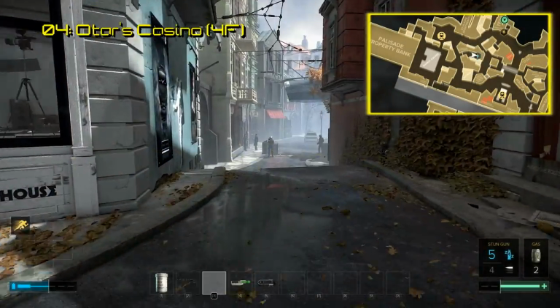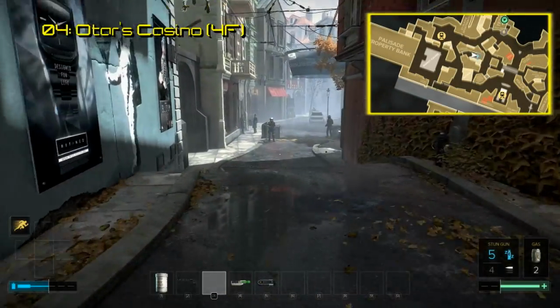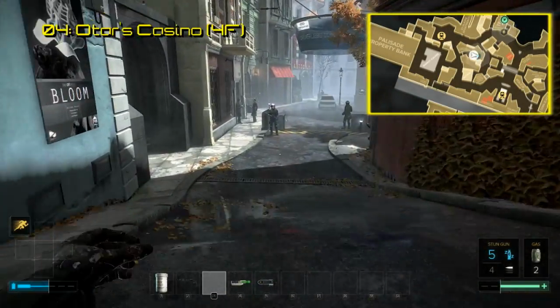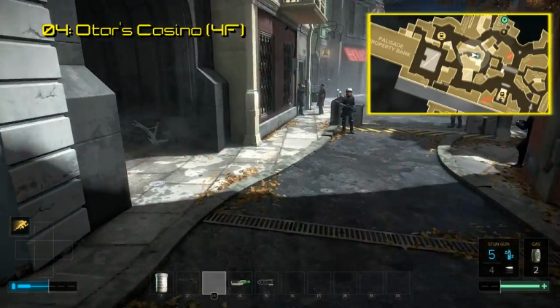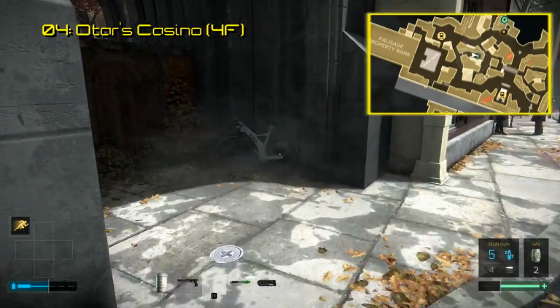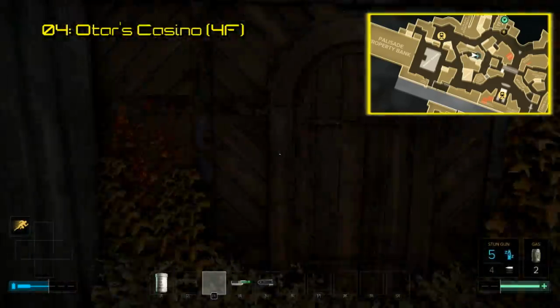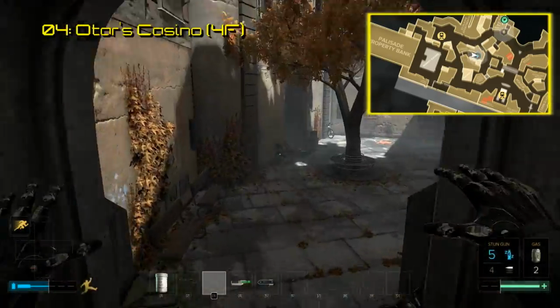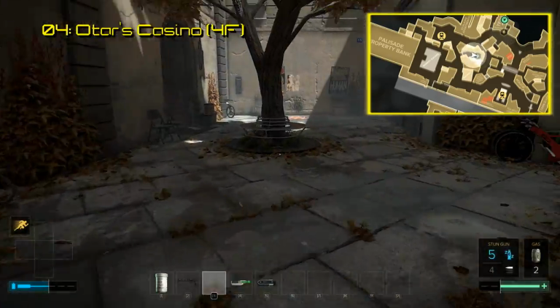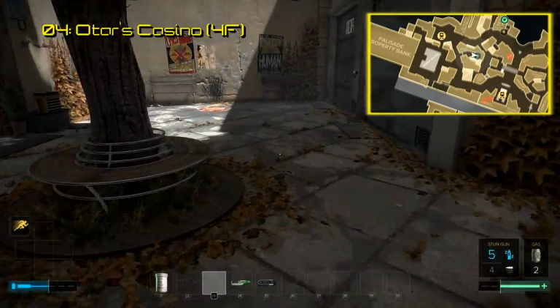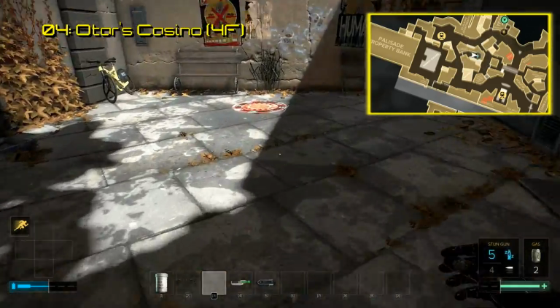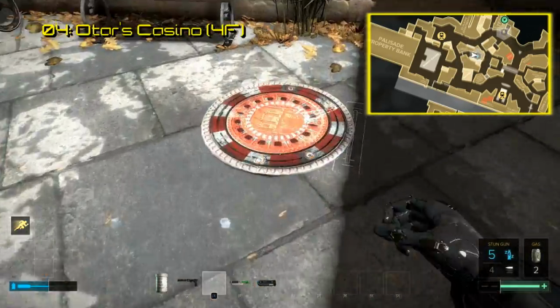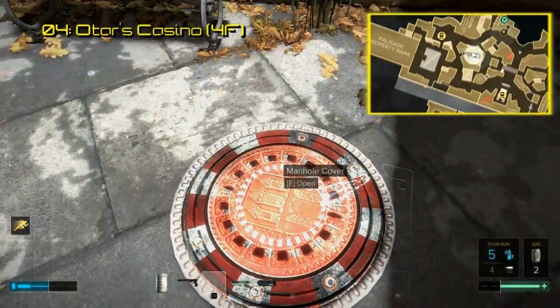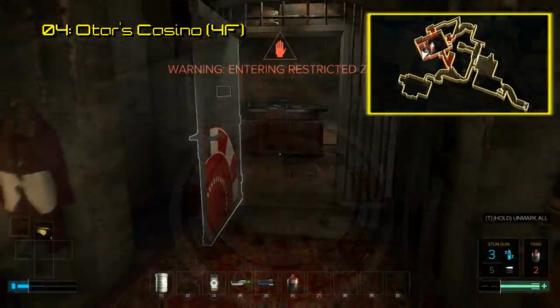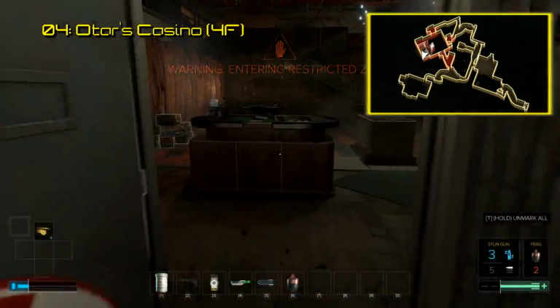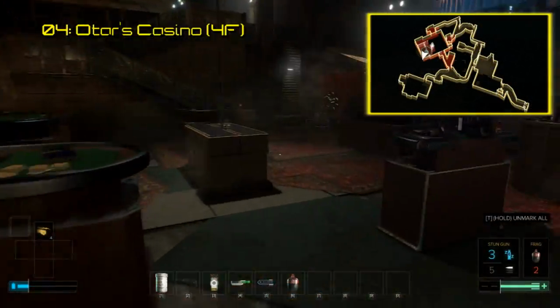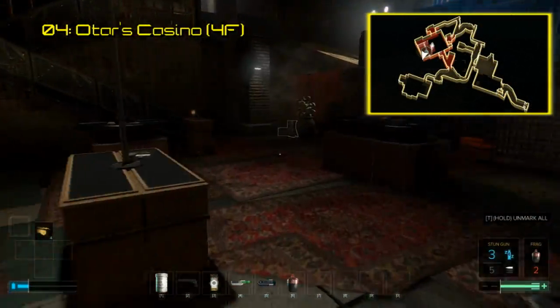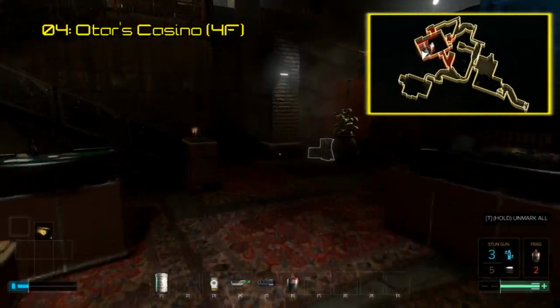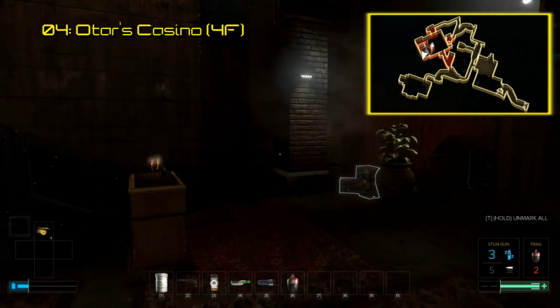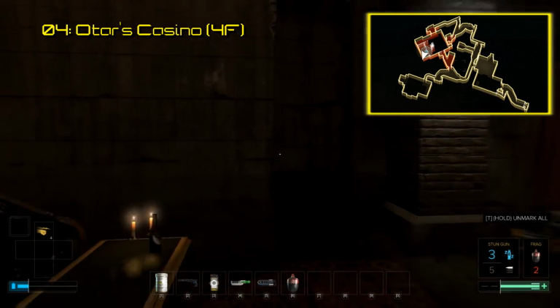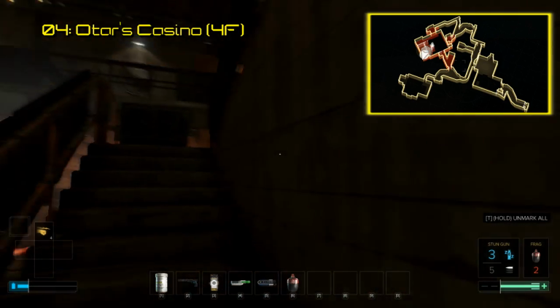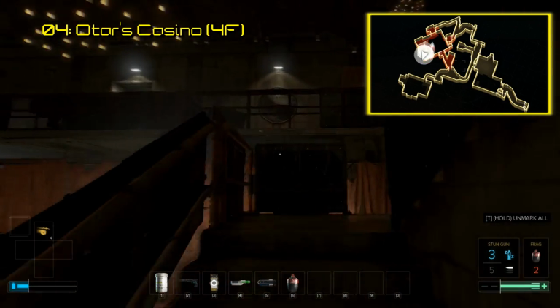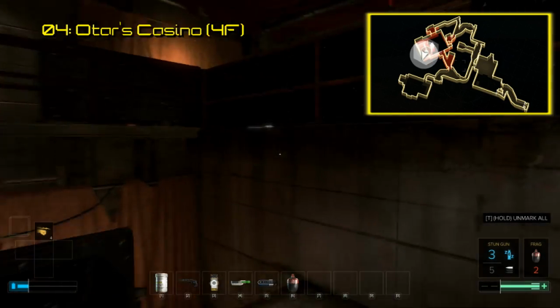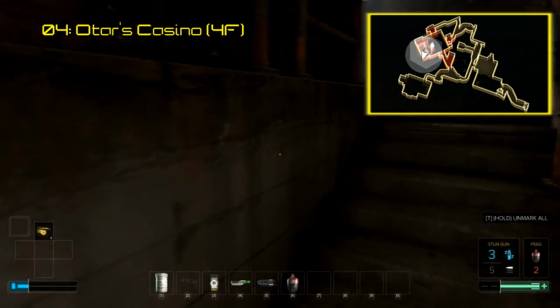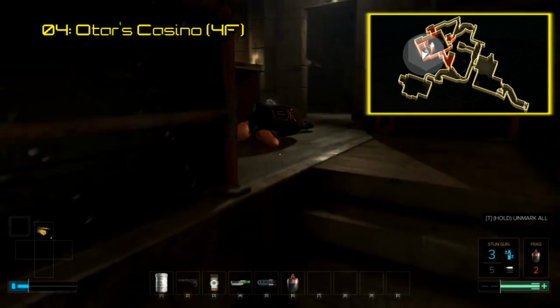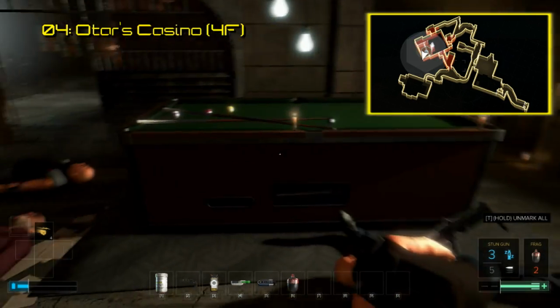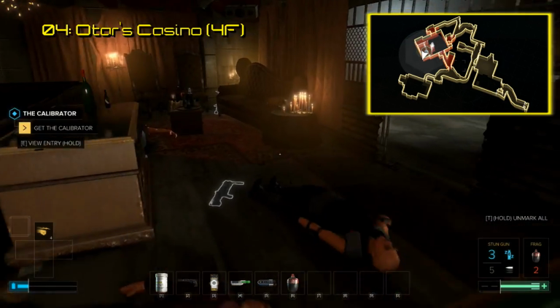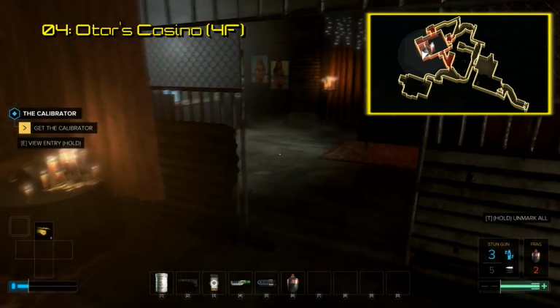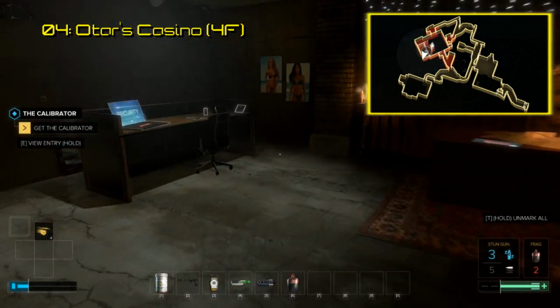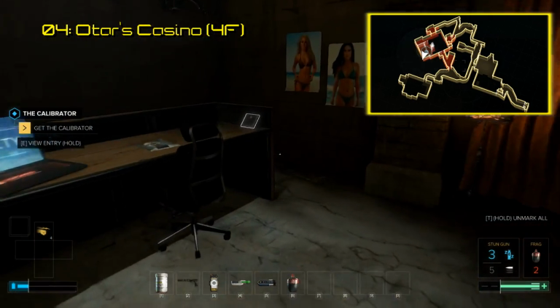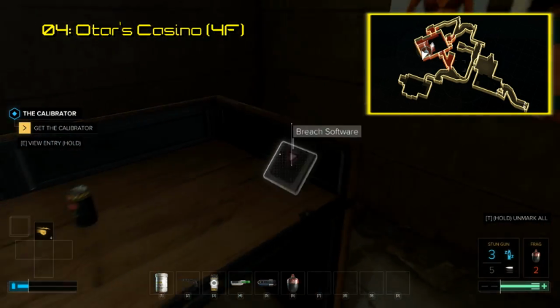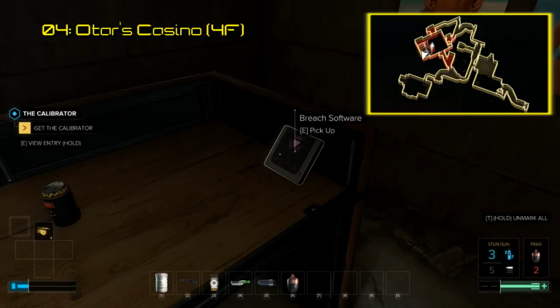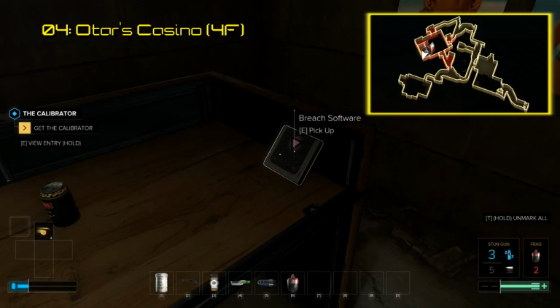The fourth is in the Otar Casino. To access it you can go to an alleyway behind the Tube House in the northwestern section of Prague. Get into the sewers and from here you can either talk your way in or sneak to Mr. Boclavelli's office and take the Breach software from his desk.